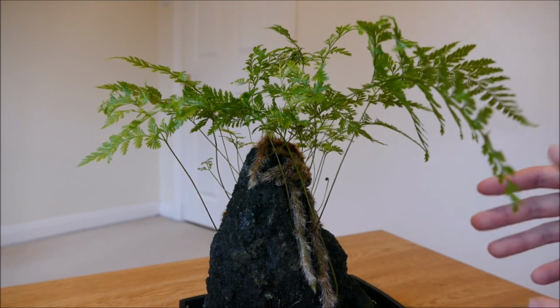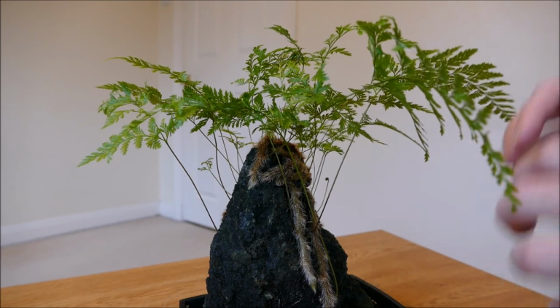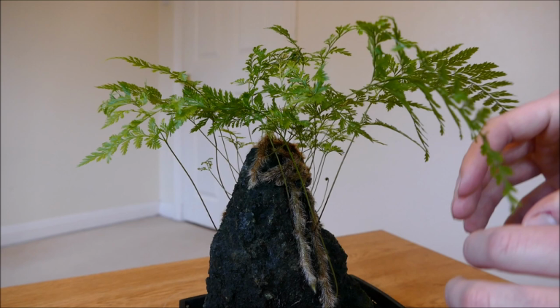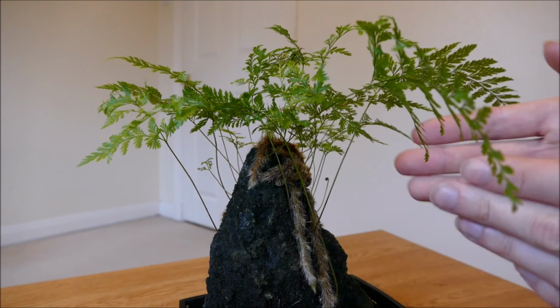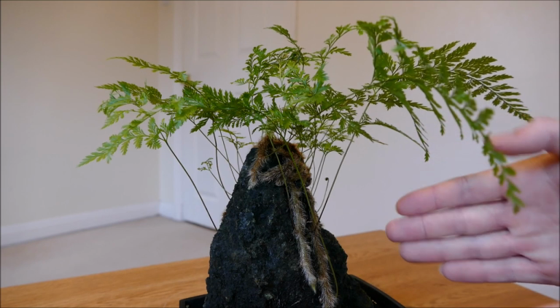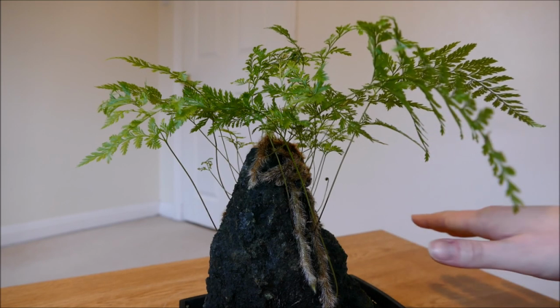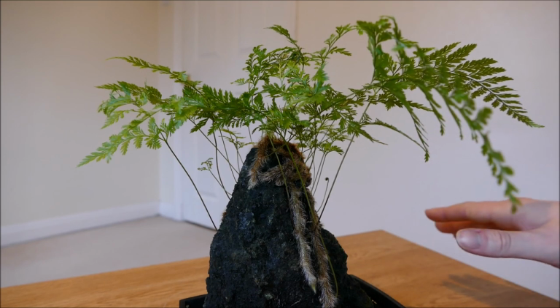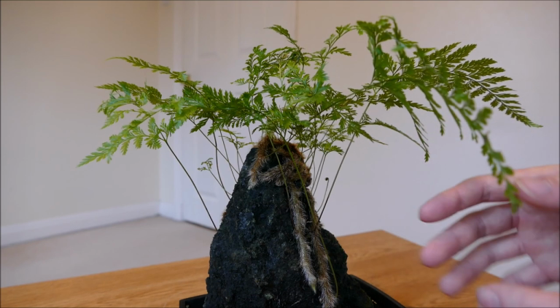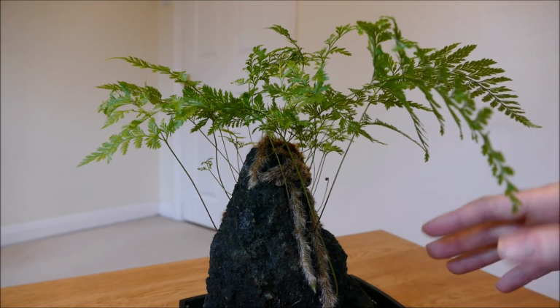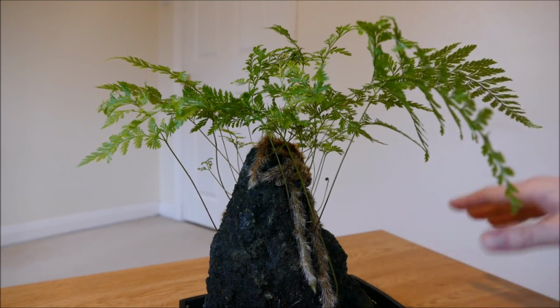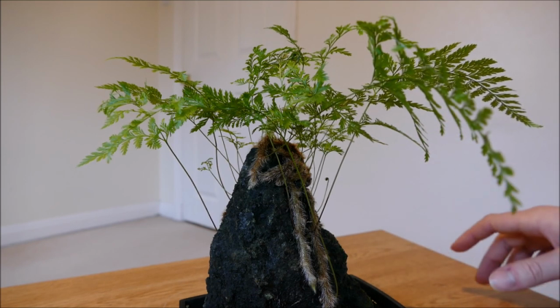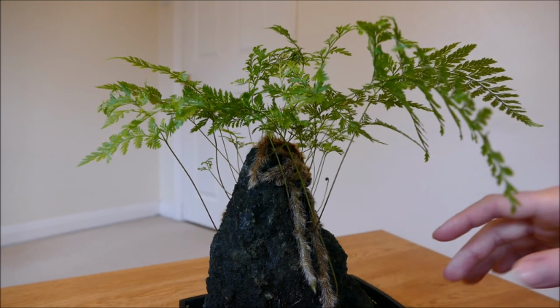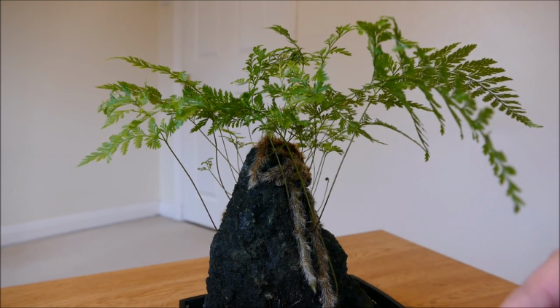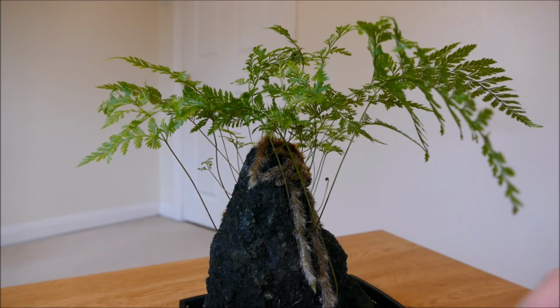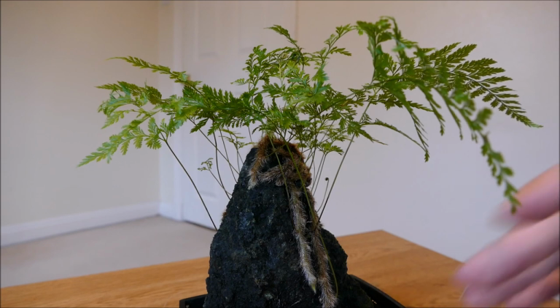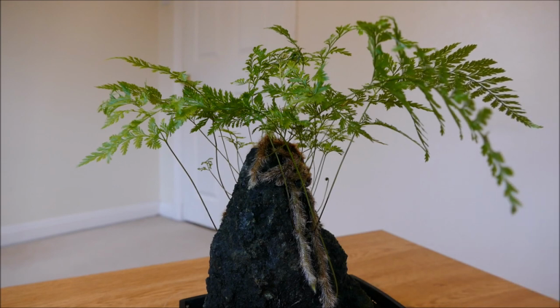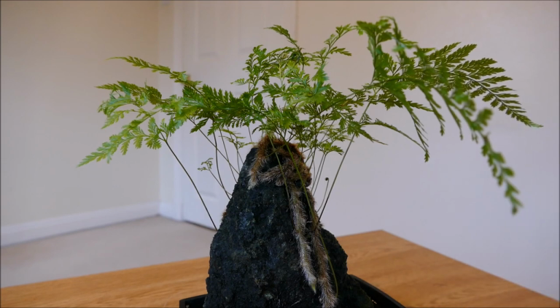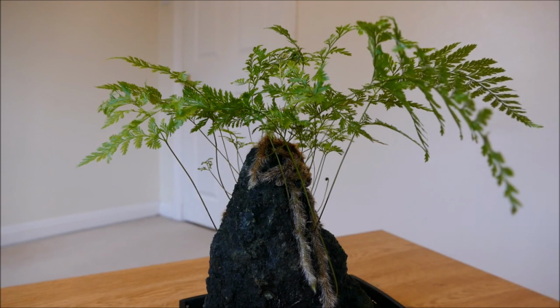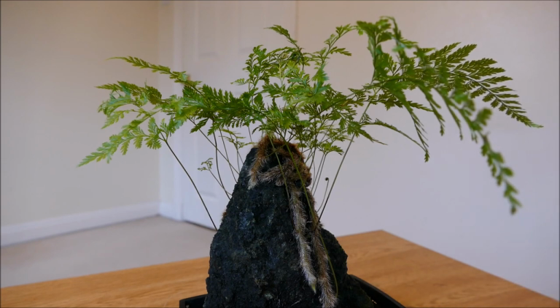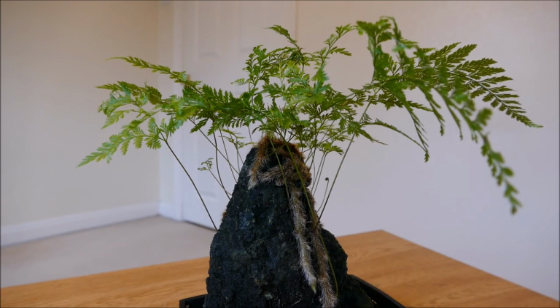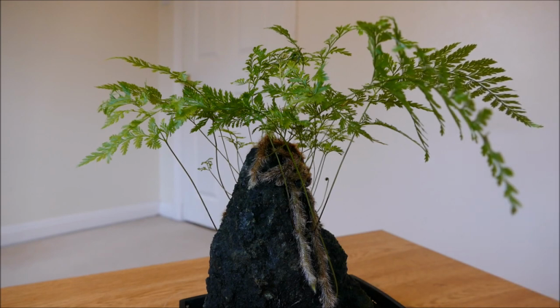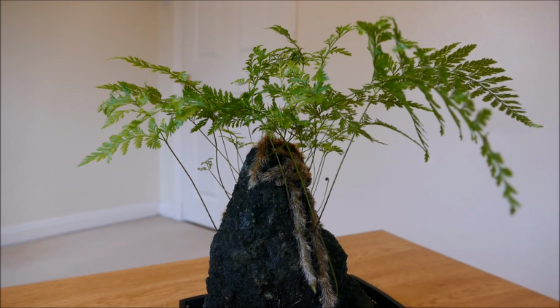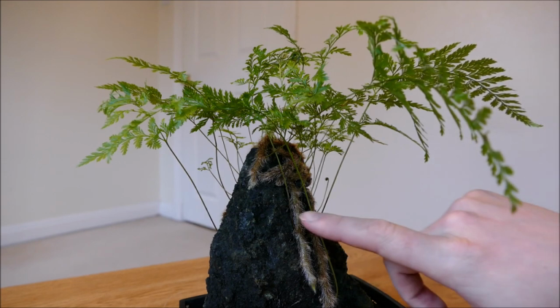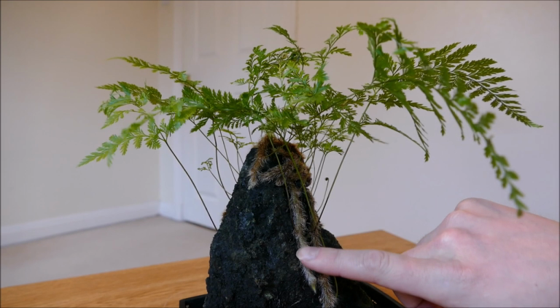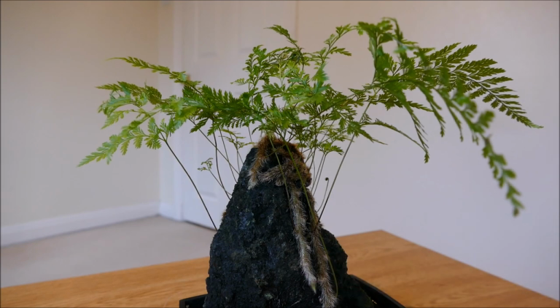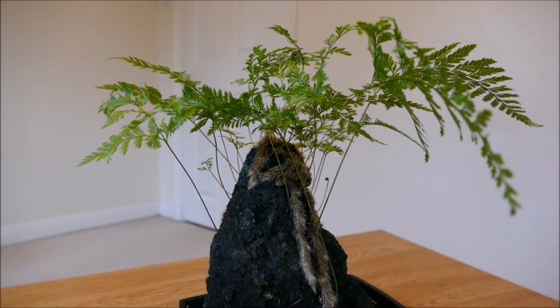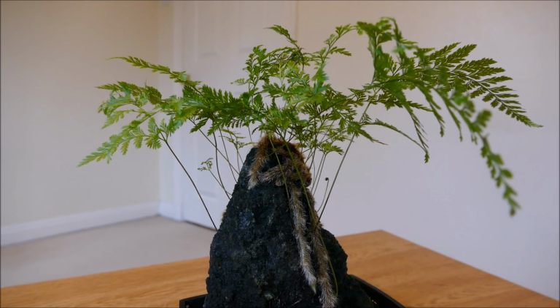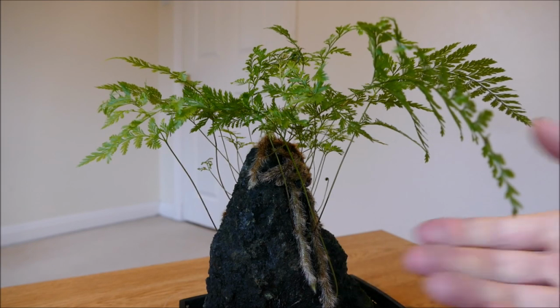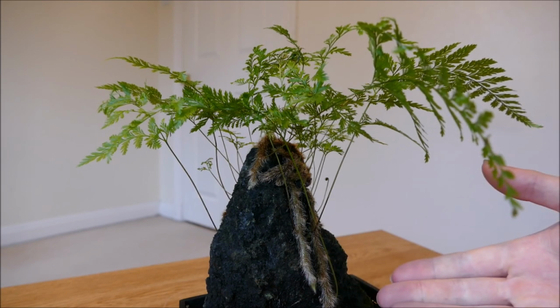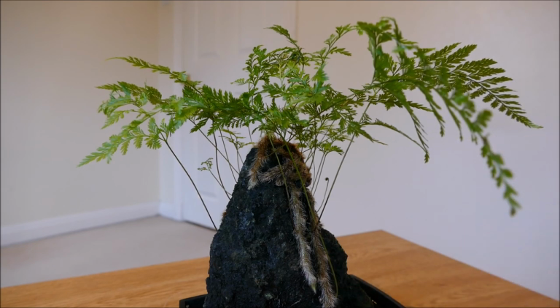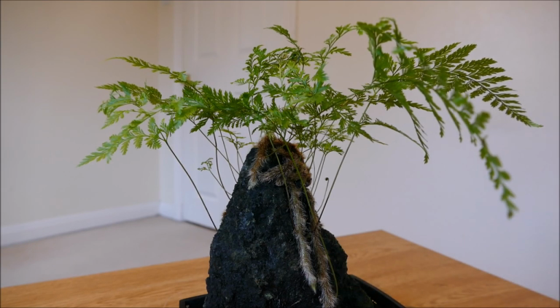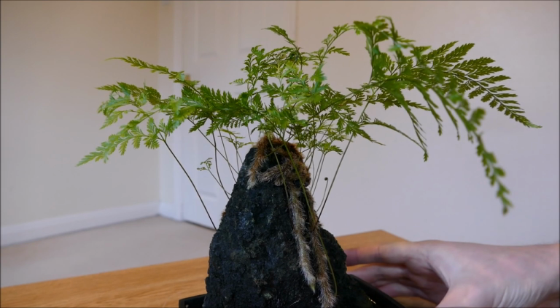Unlike other ferns that are stuck in one location, this fern can move around. If it finds a really good location, you can even allow the original section of the plant to die and keep growing on in the more suitable environment it has found.